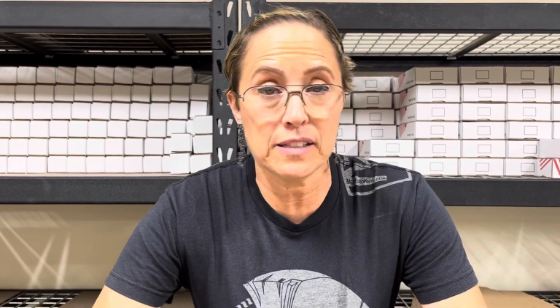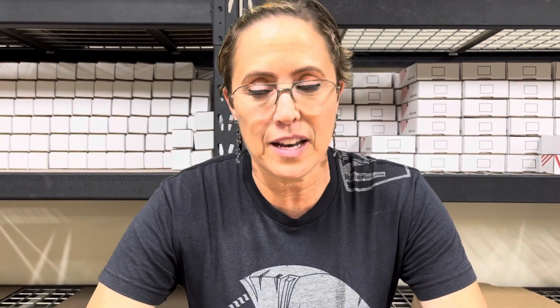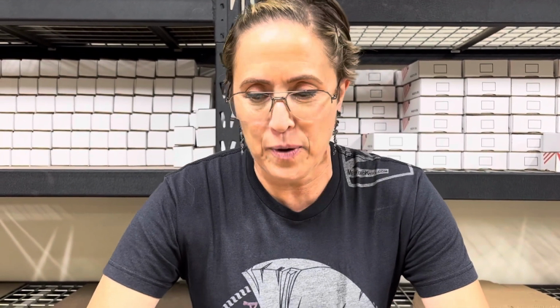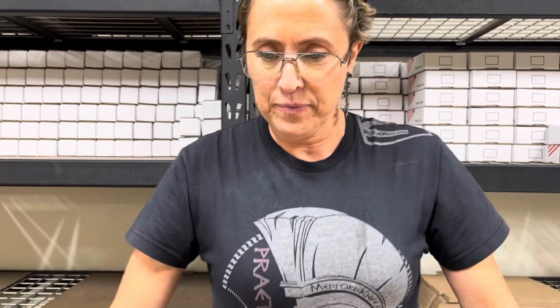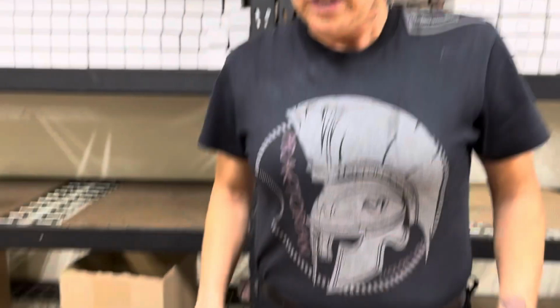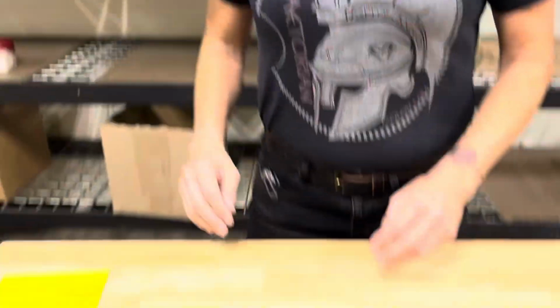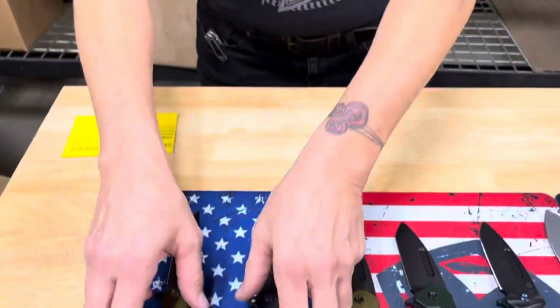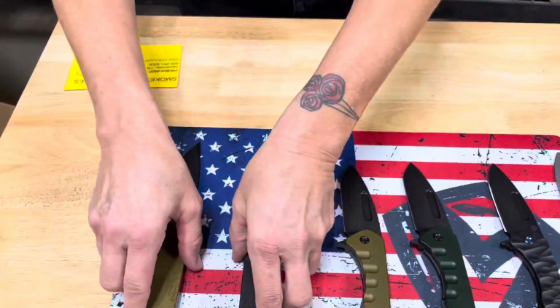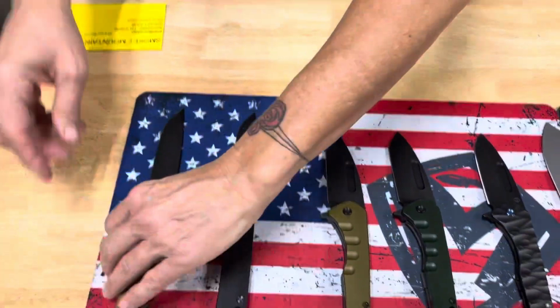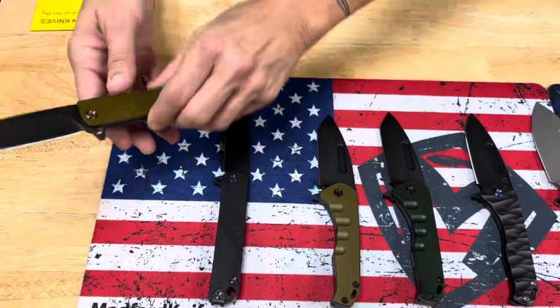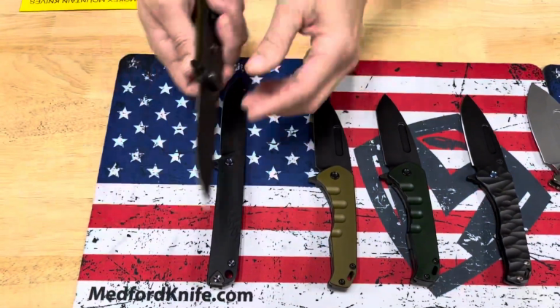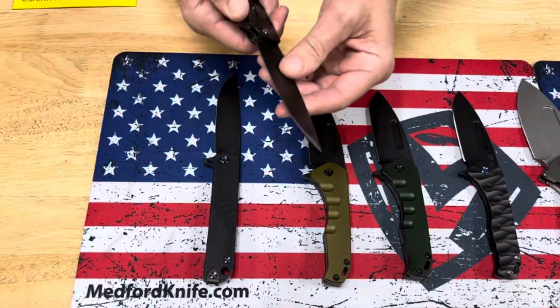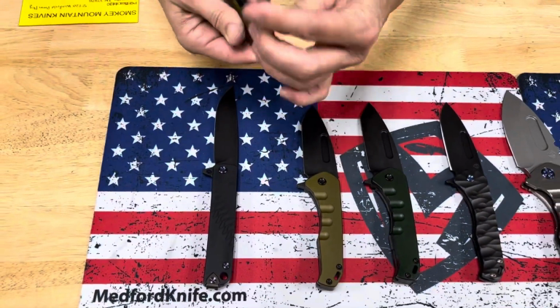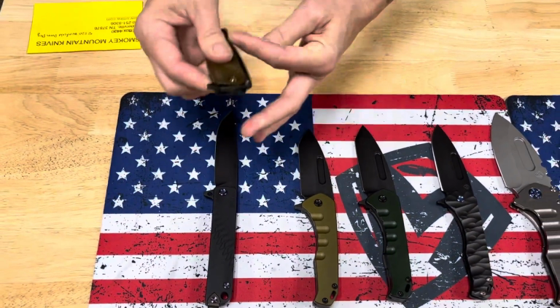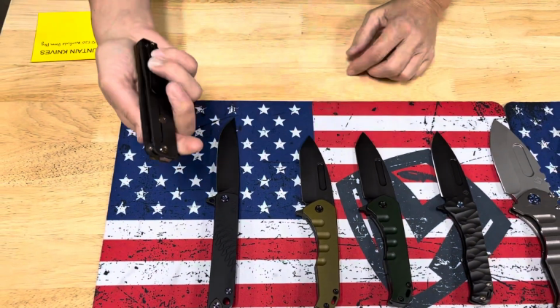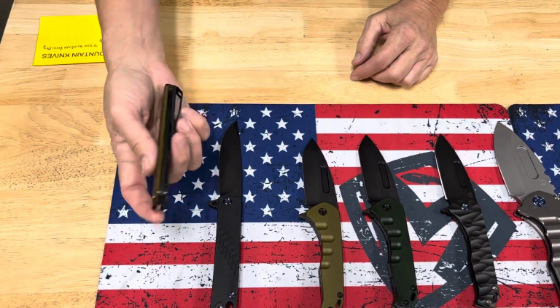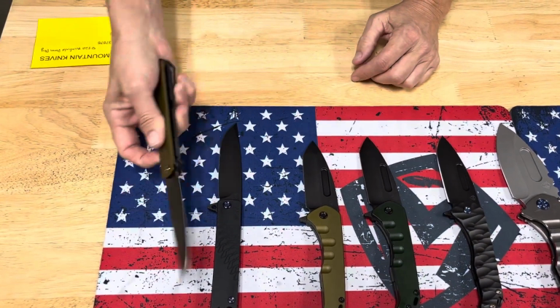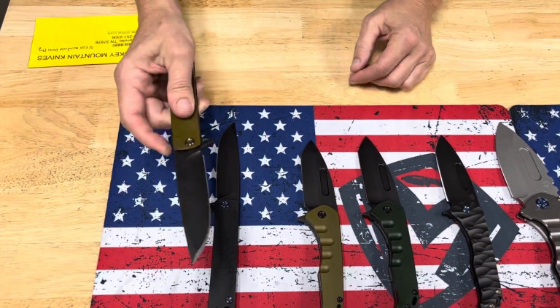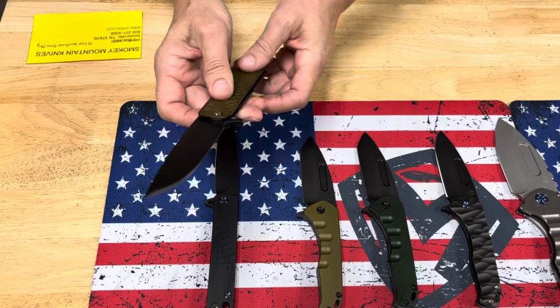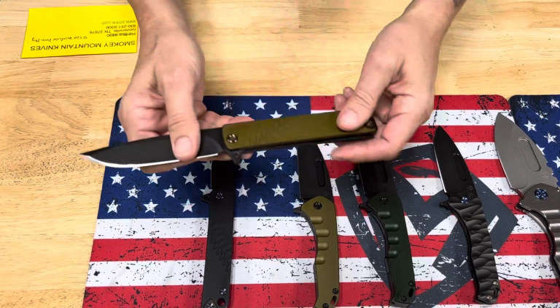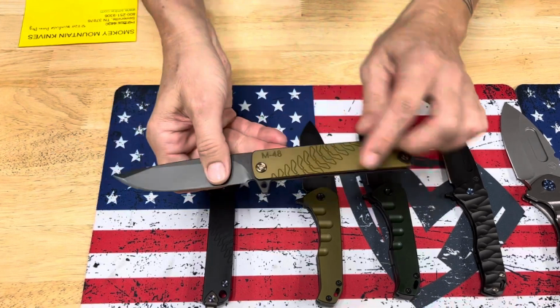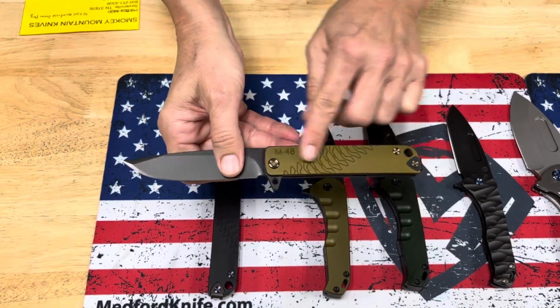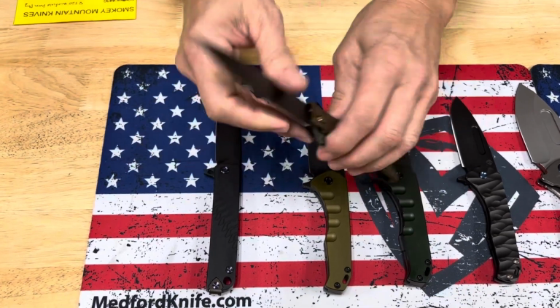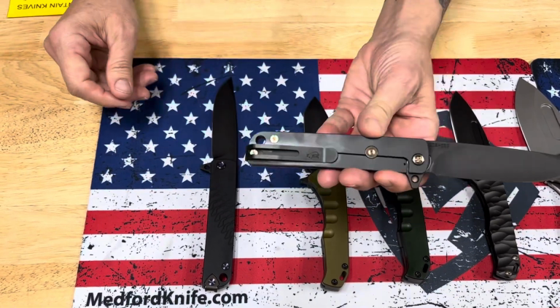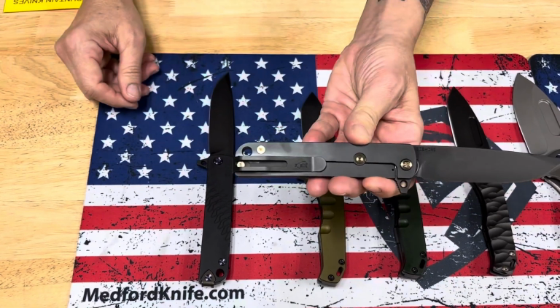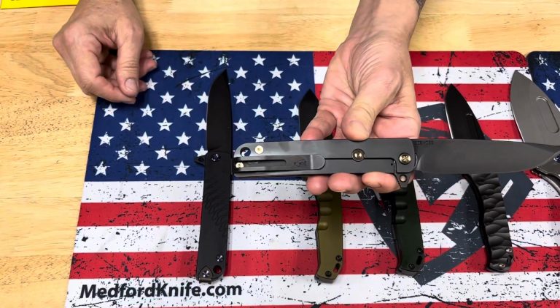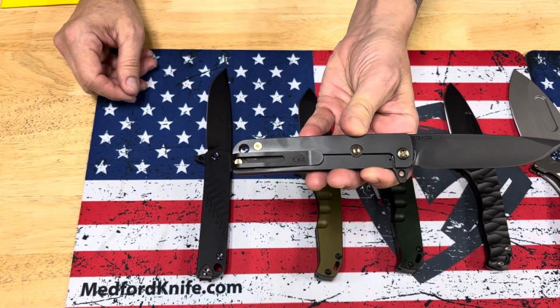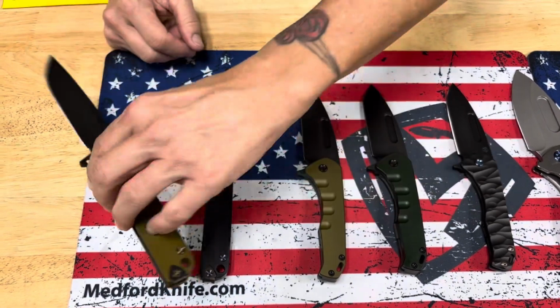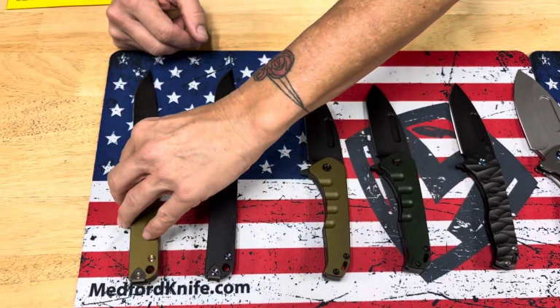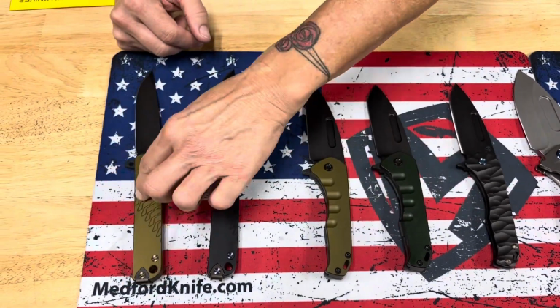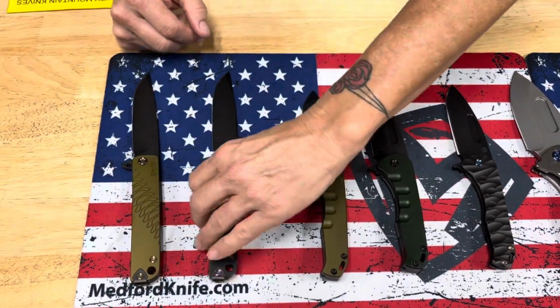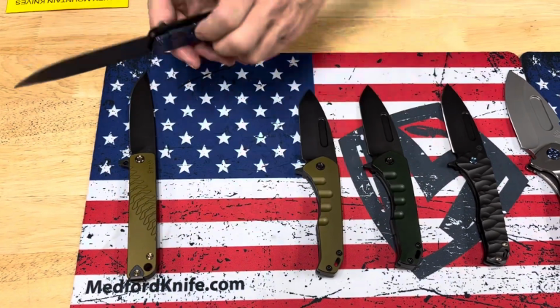Let's see what's headed their way. Standard offerings here — we have an M48 with a PVD blade, PVD spring, bronze hardware, and a PVD clip. And that's the Dijon yellow.